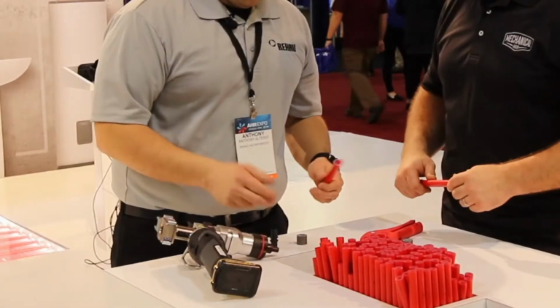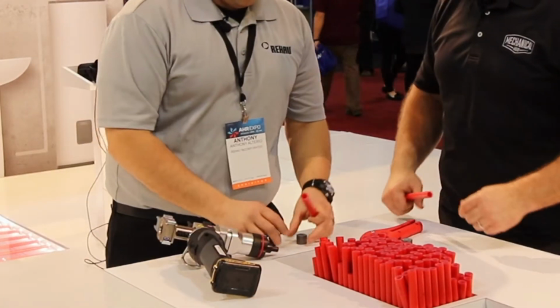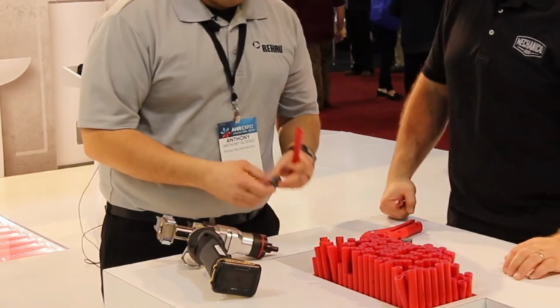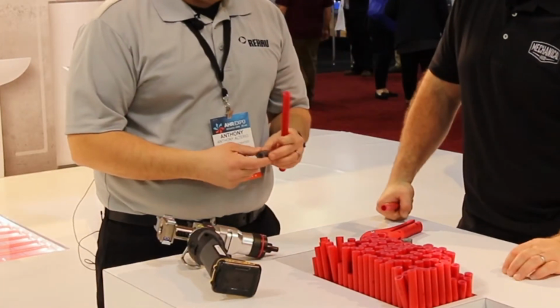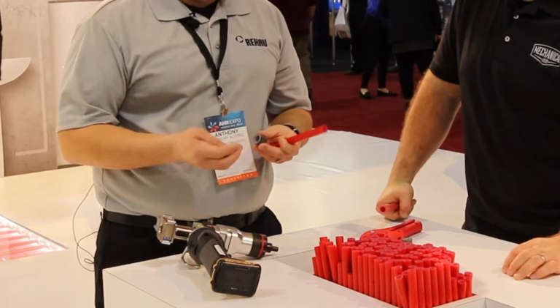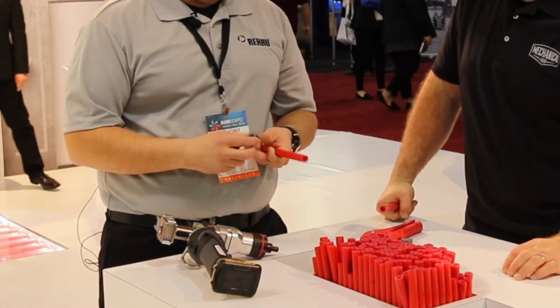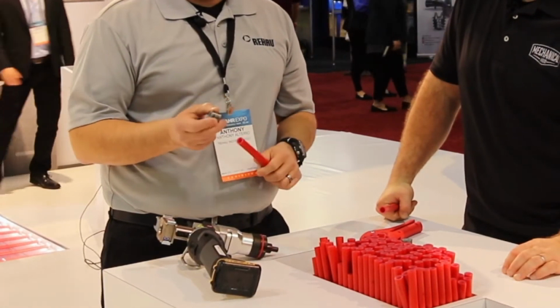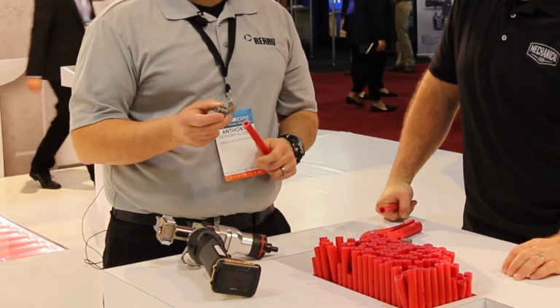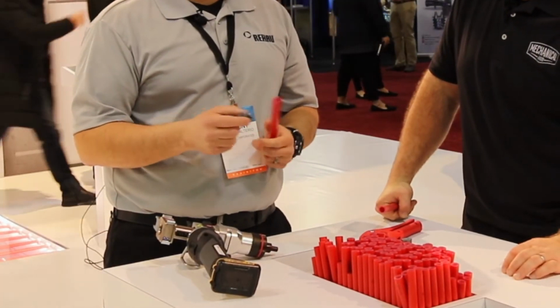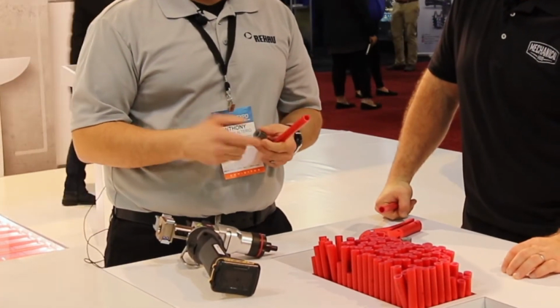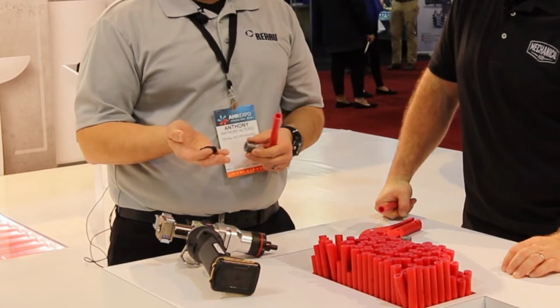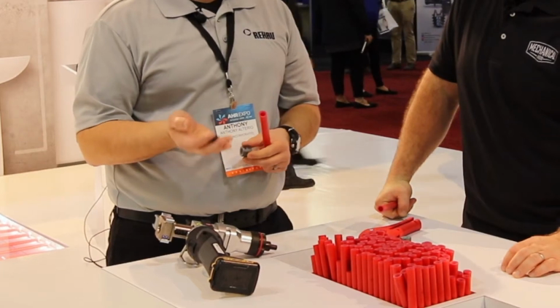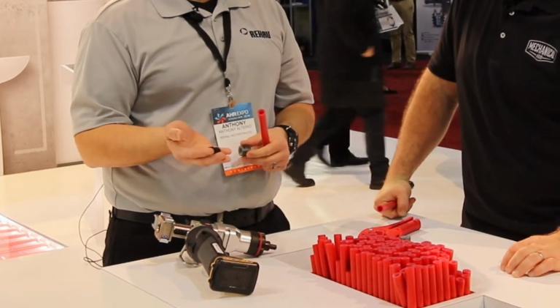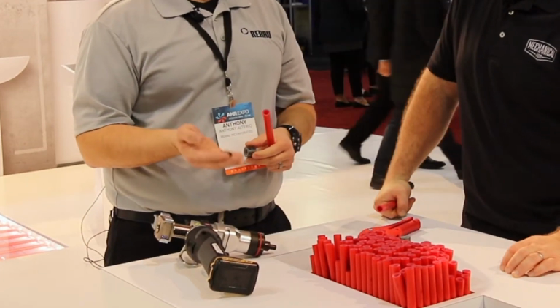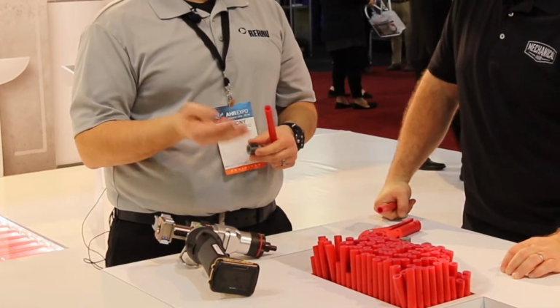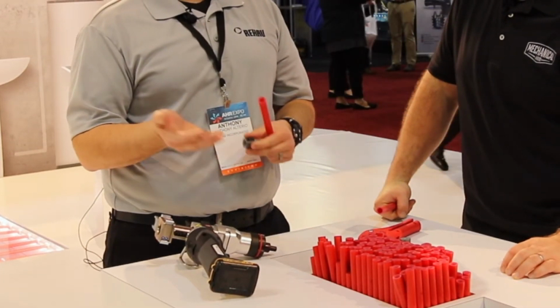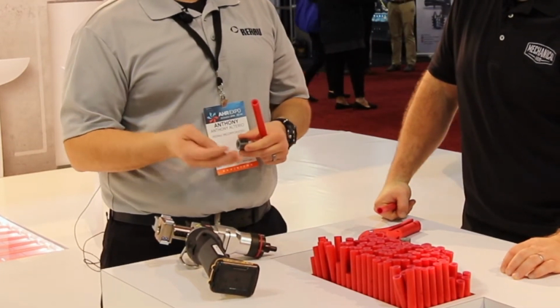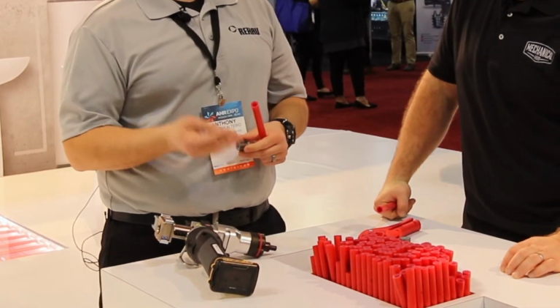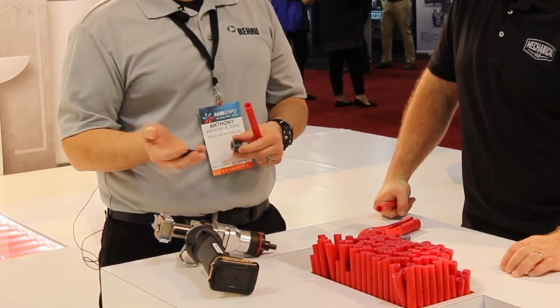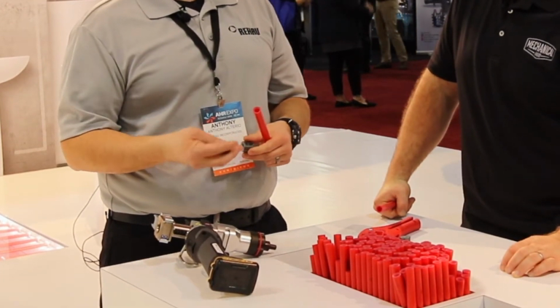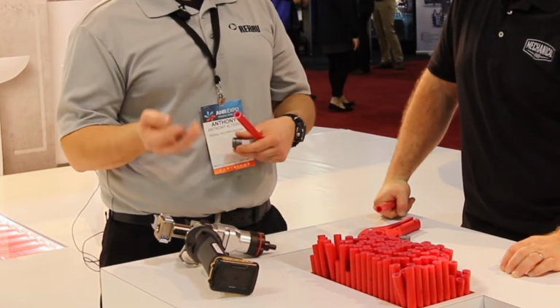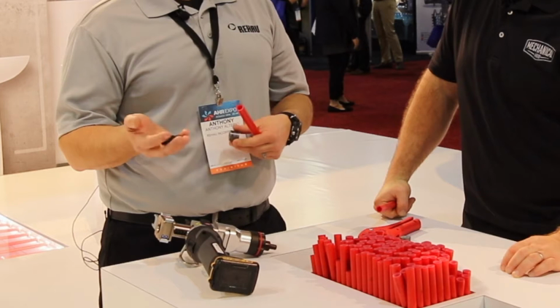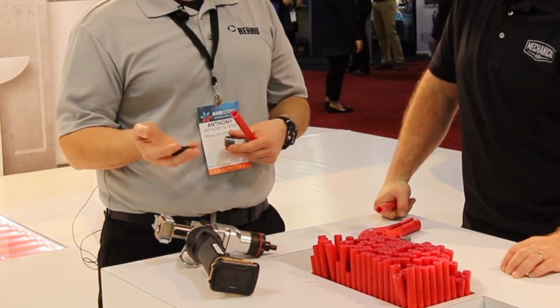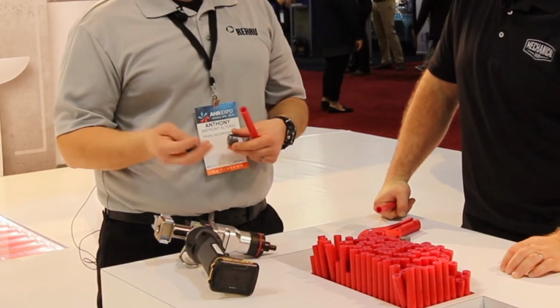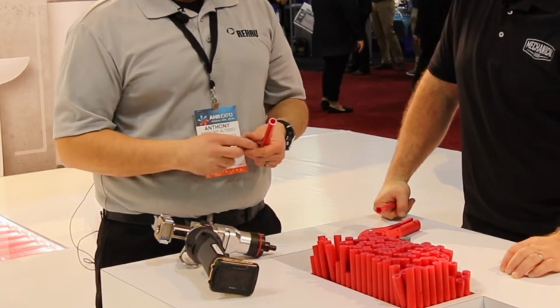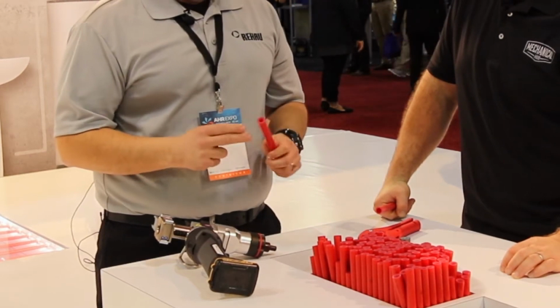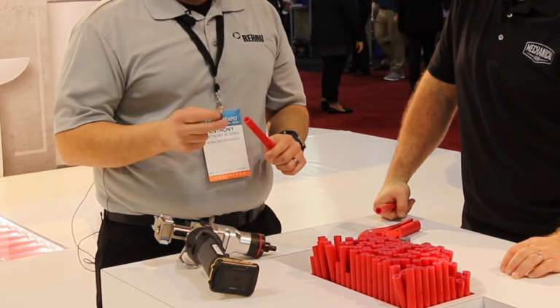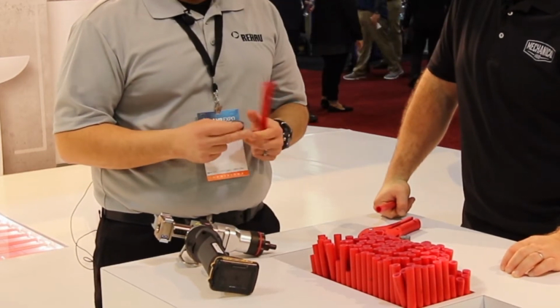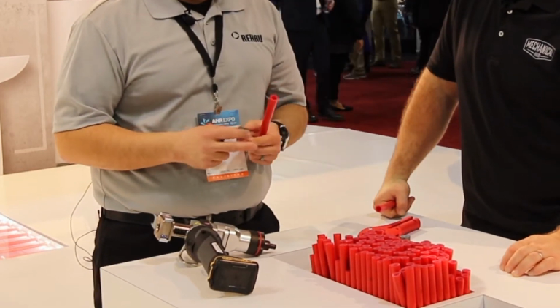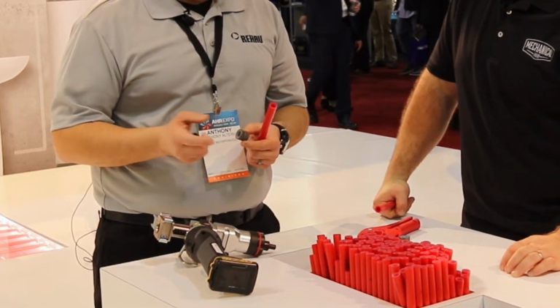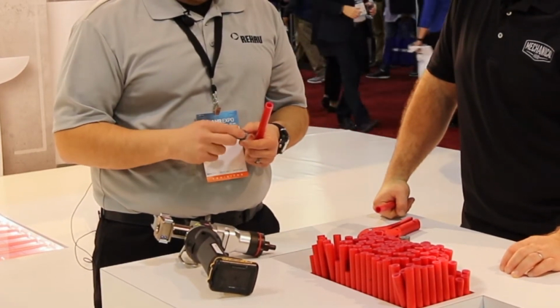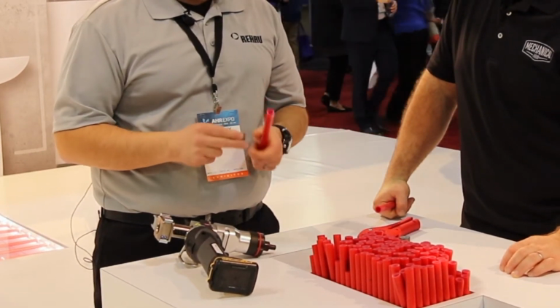The fitting system itself is a two-part system — a PEX compression sleeve and polymer fittings primarily, although we do have brass fittings for transition fittings to copper and metallic pipe as well. I can show you how this works and then go through some features and benefits.